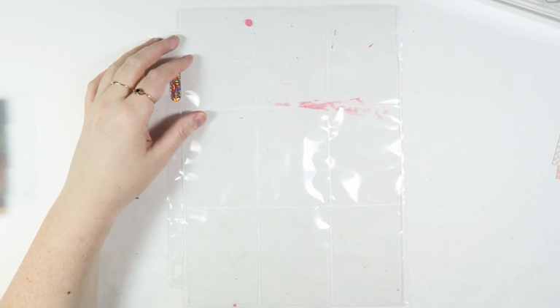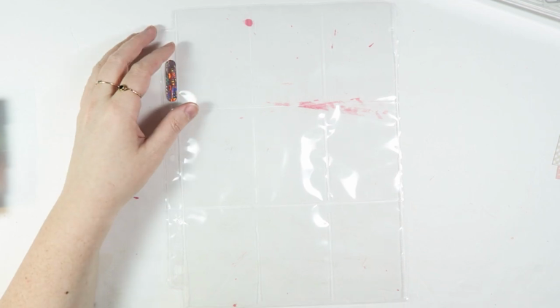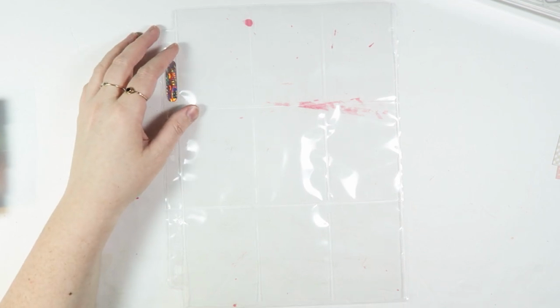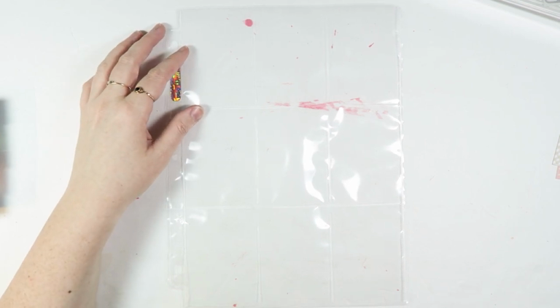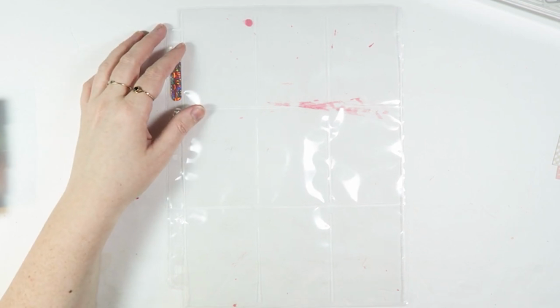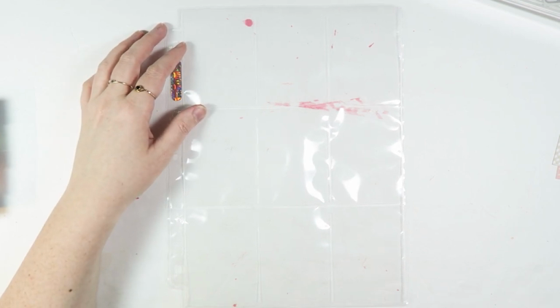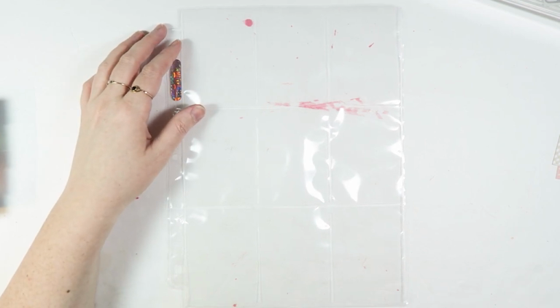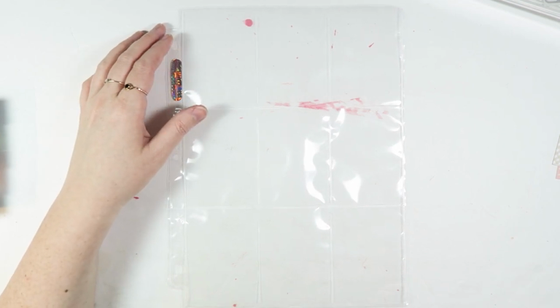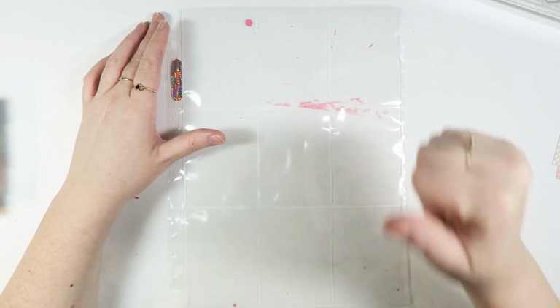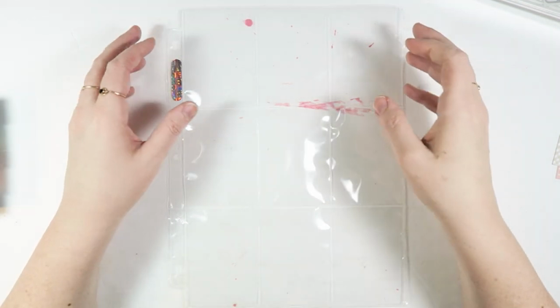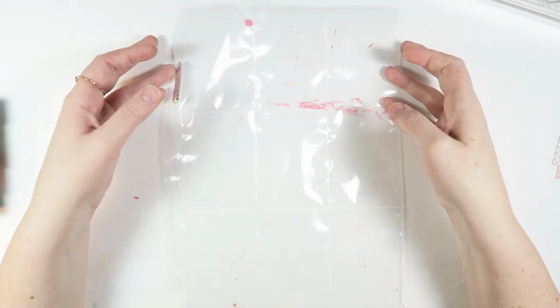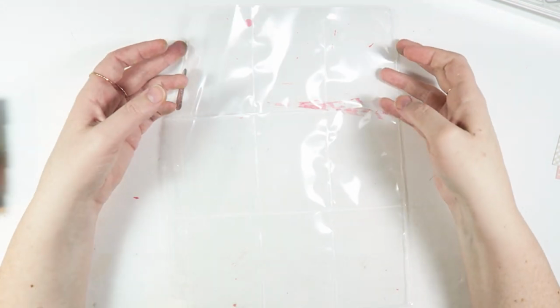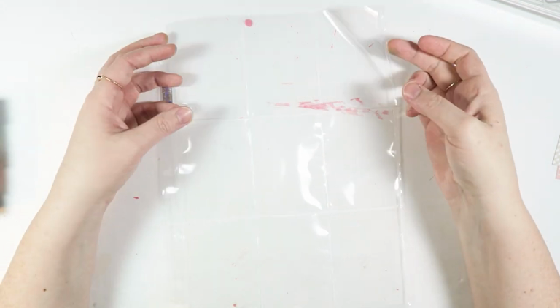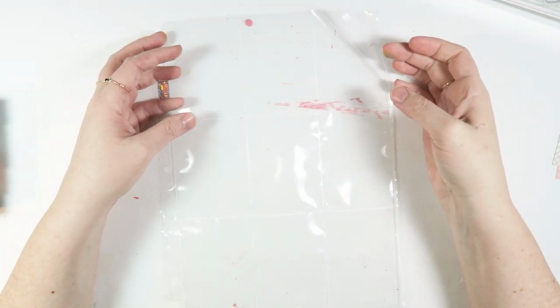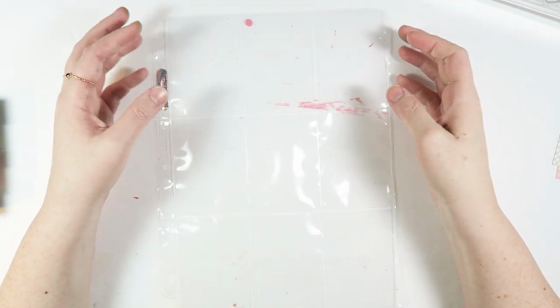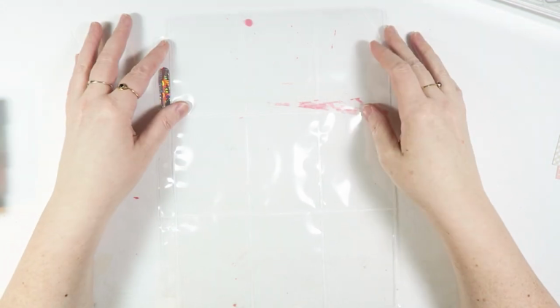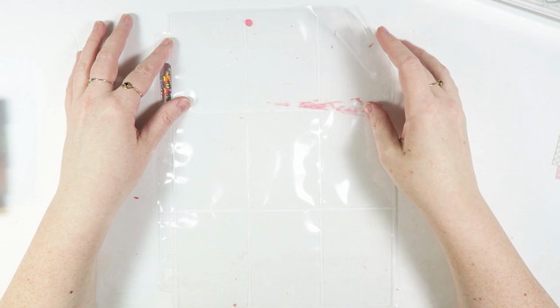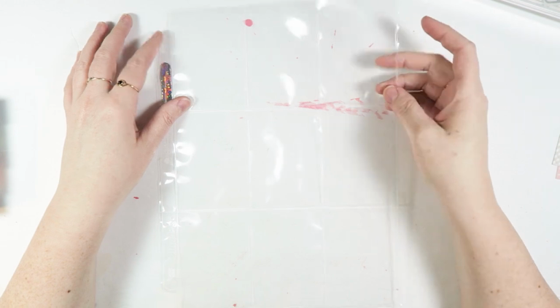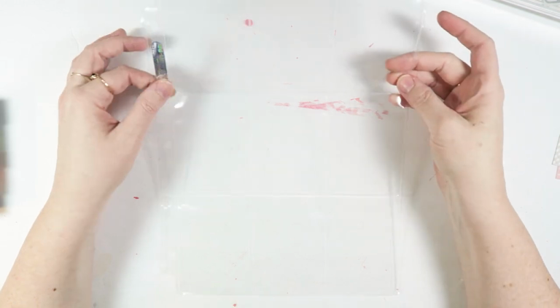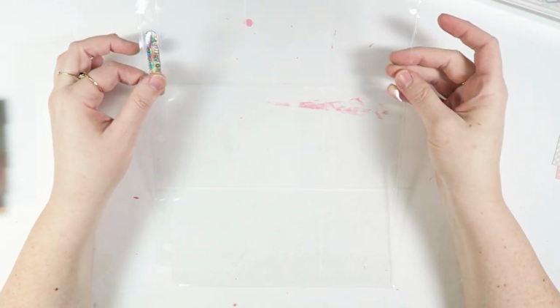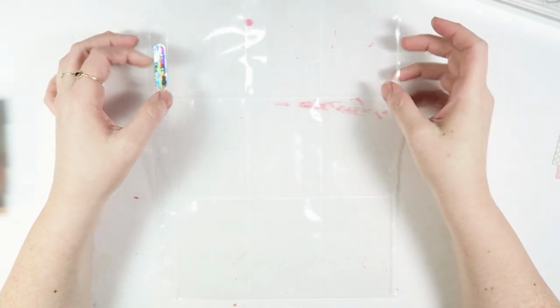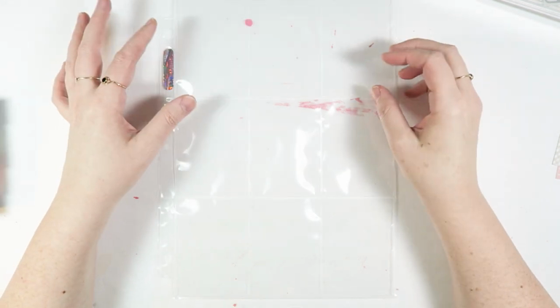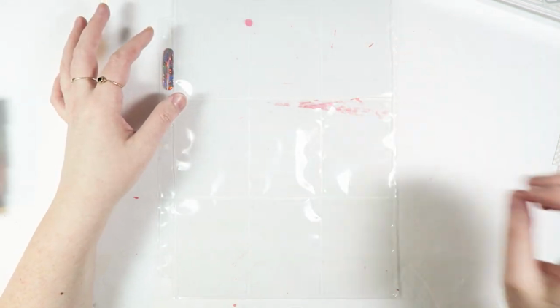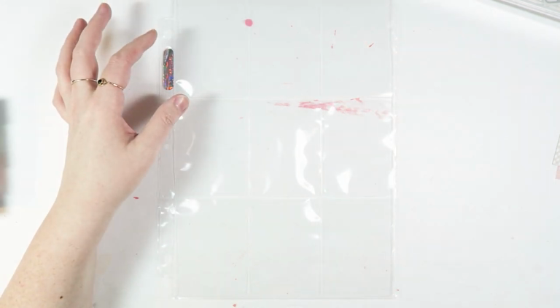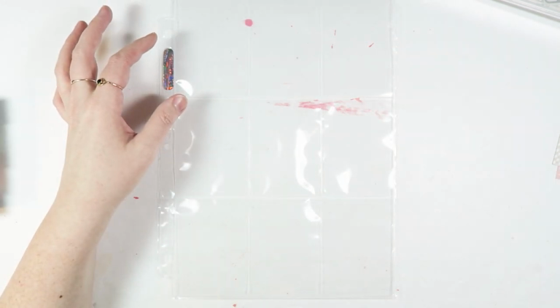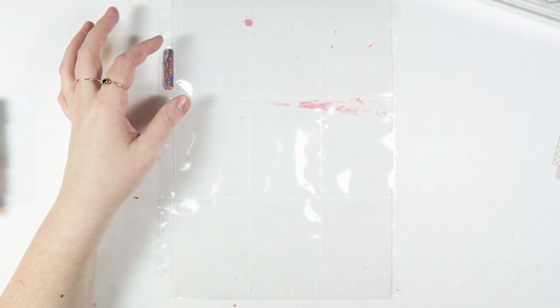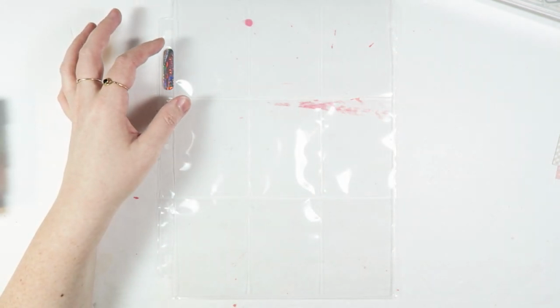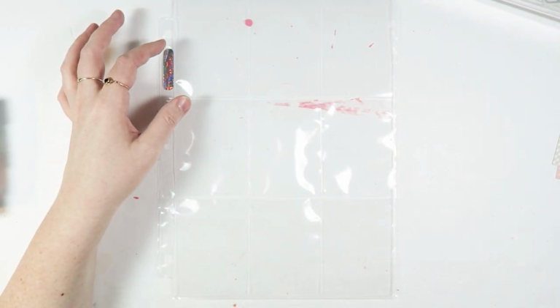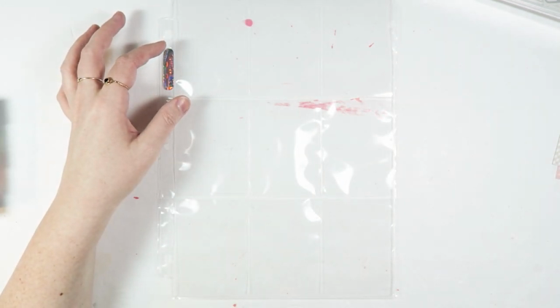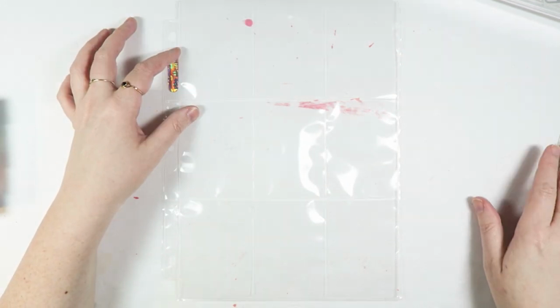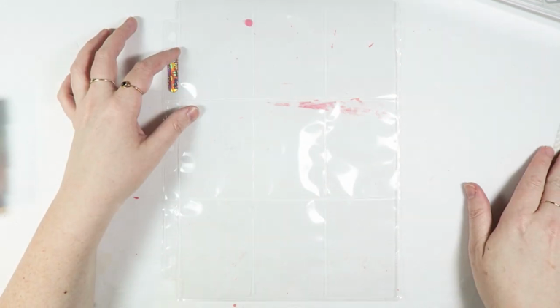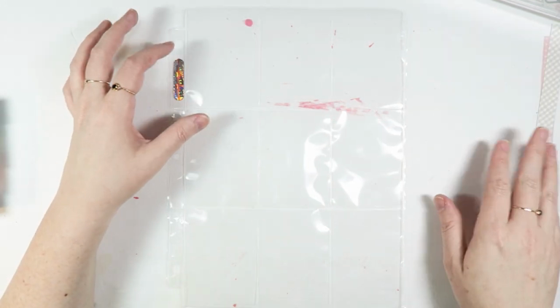Hey guys, it's Dani. Welcome back to my channel. For today's video, I'm going to be doing a pocket letter using the Creekside collection that I'm using this month in my stash.